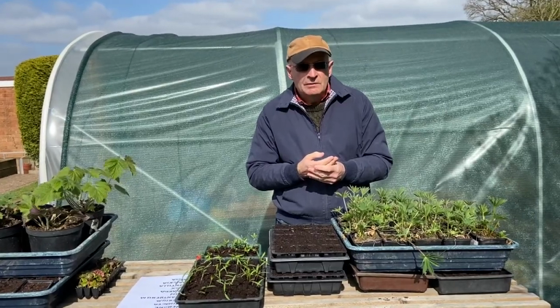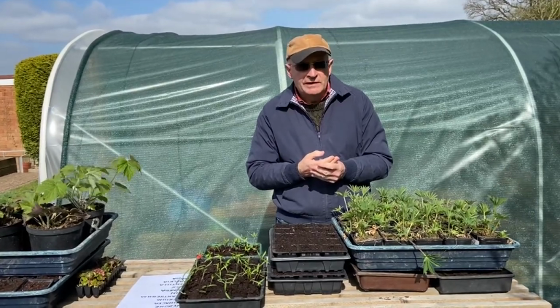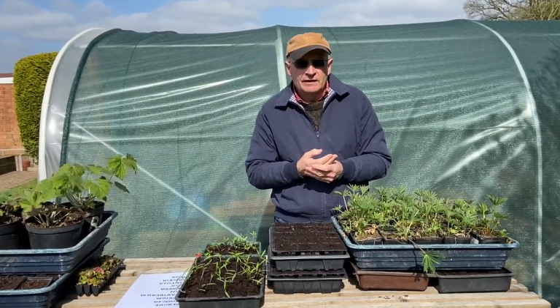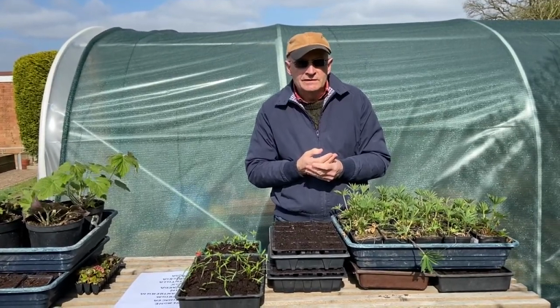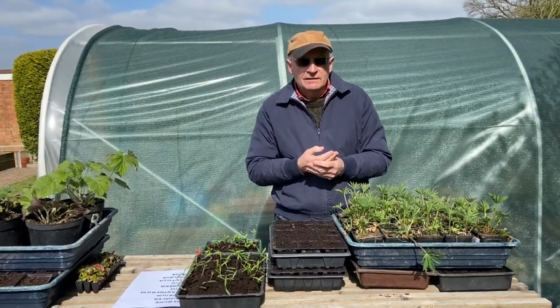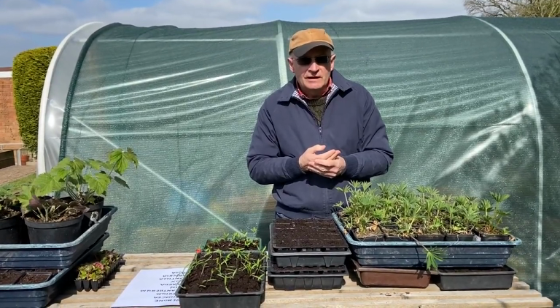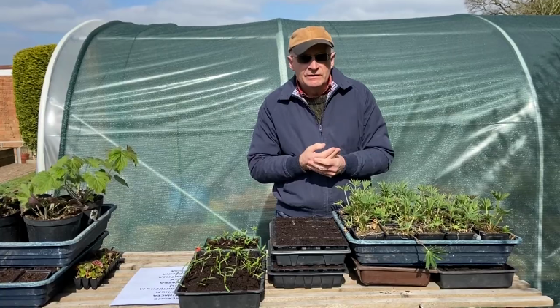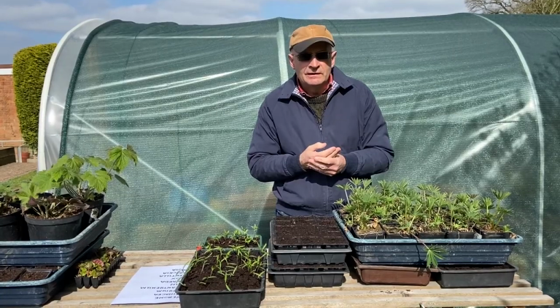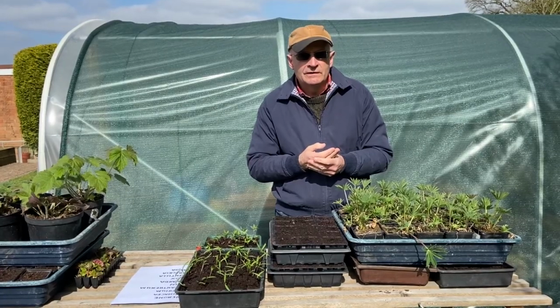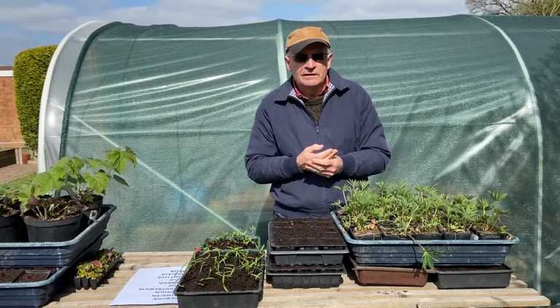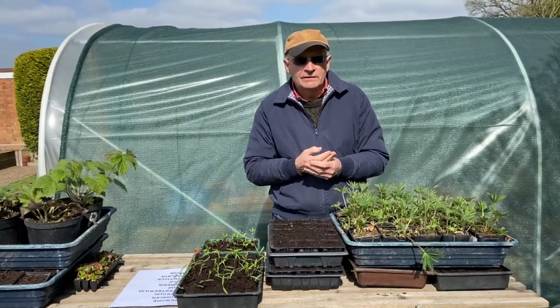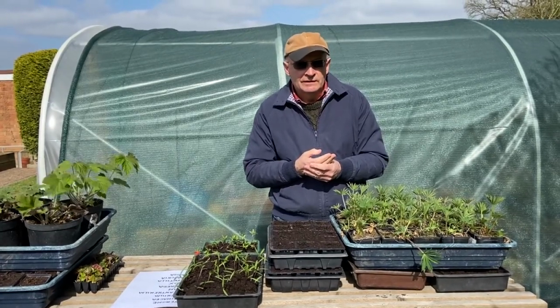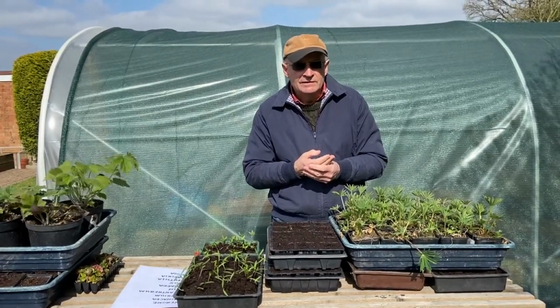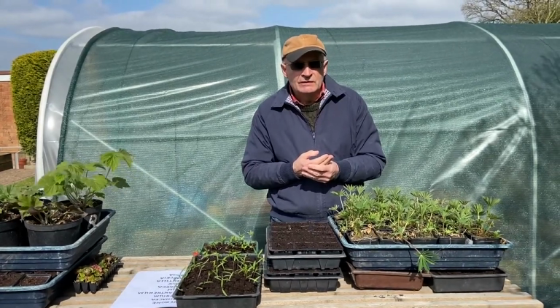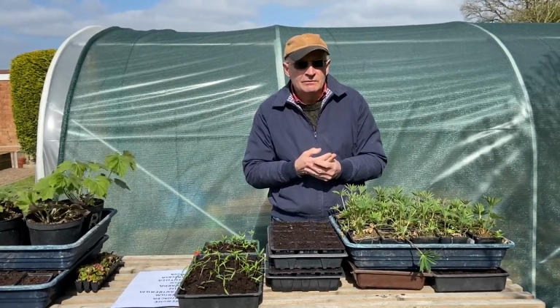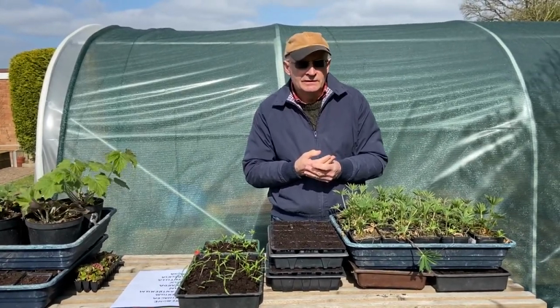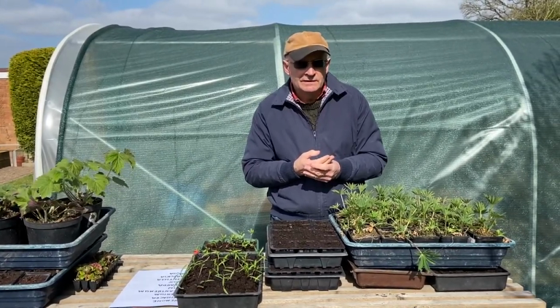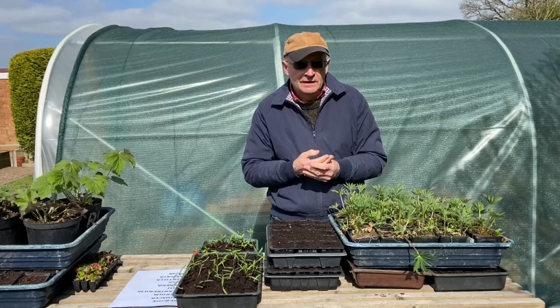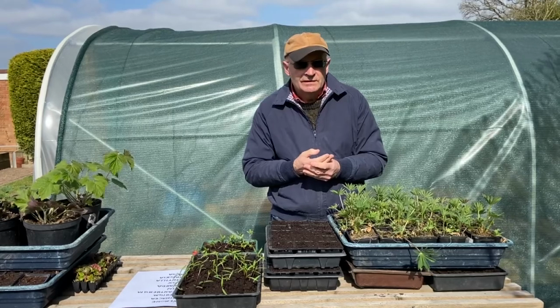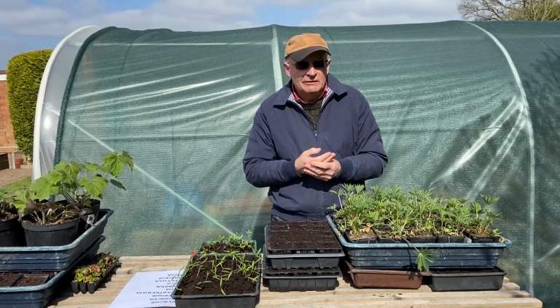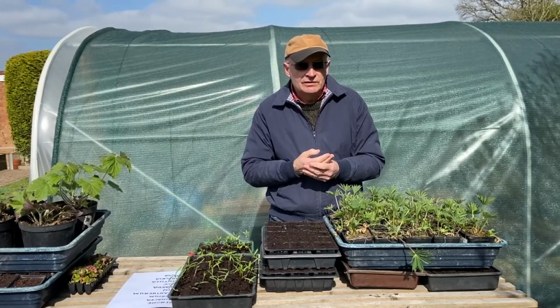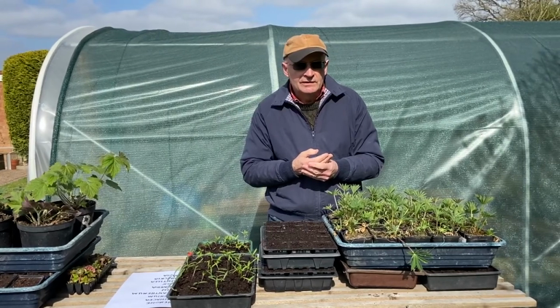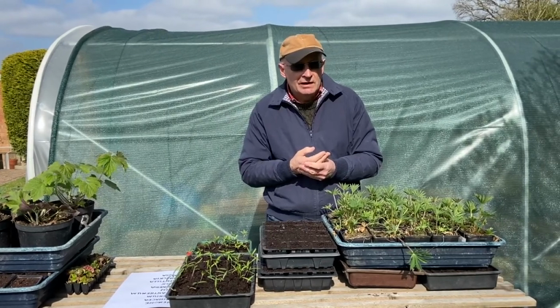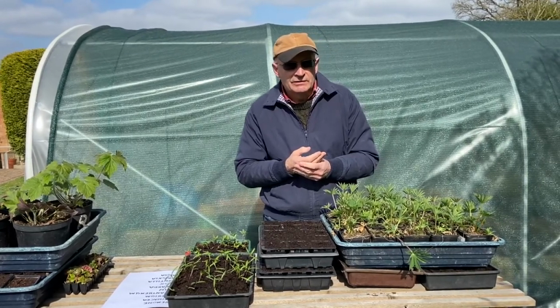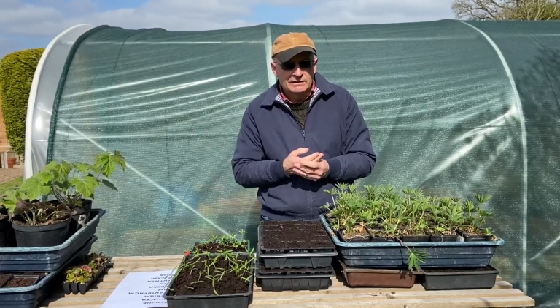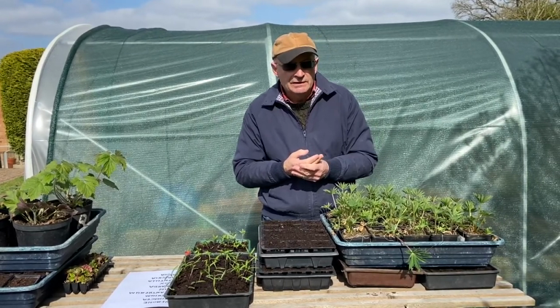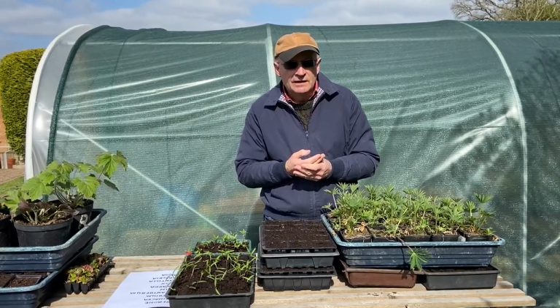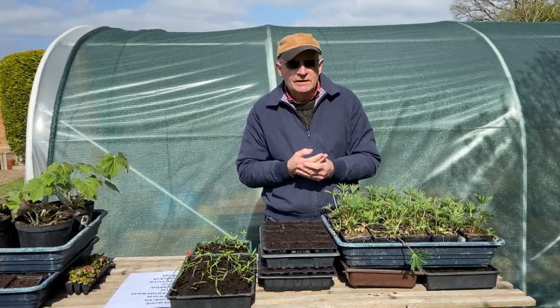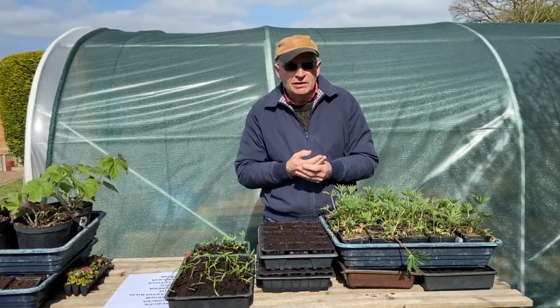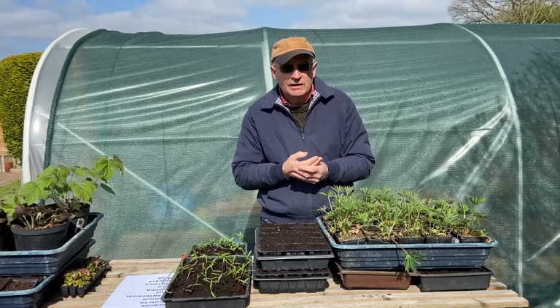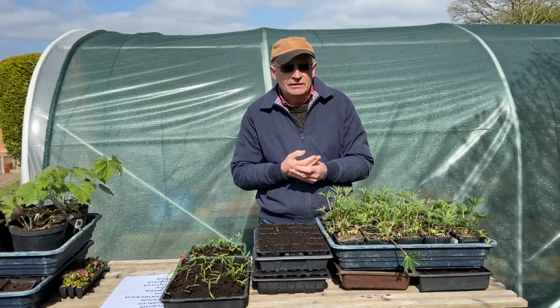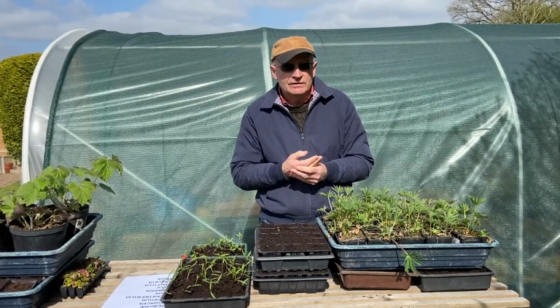Perennial flowers flower year after year after year, sometimes for many years. They flower each year, they die back during the winter, and then they will come again the next year.